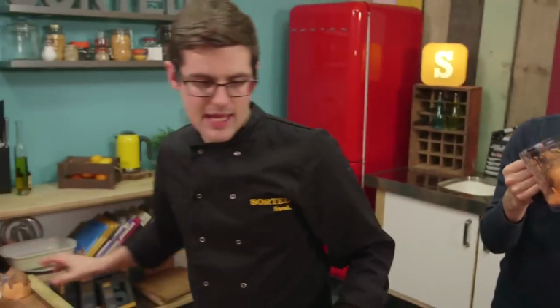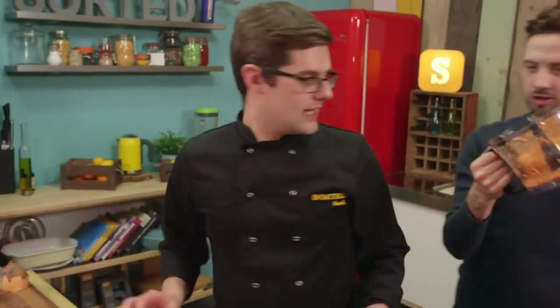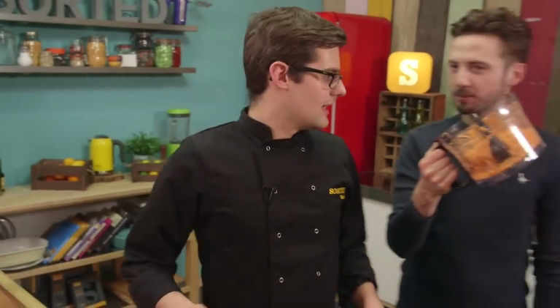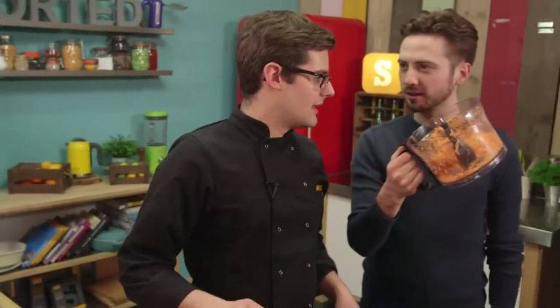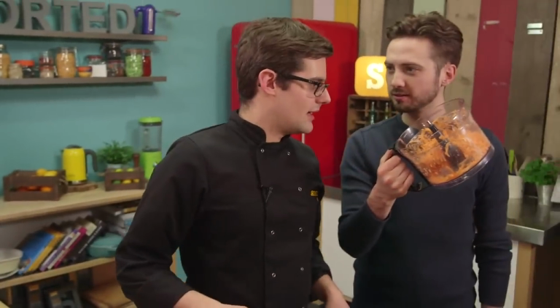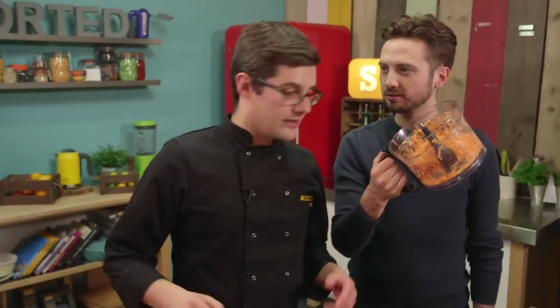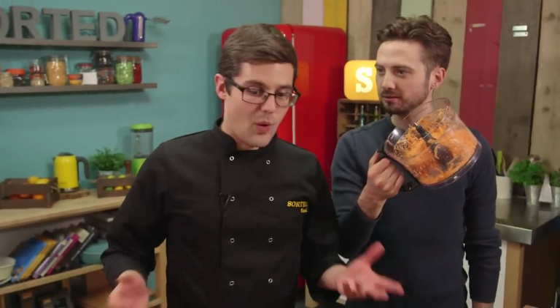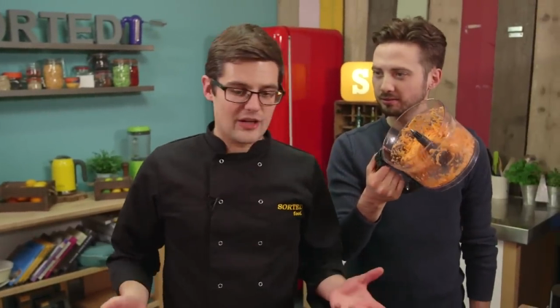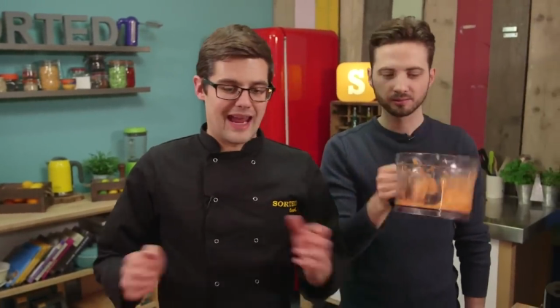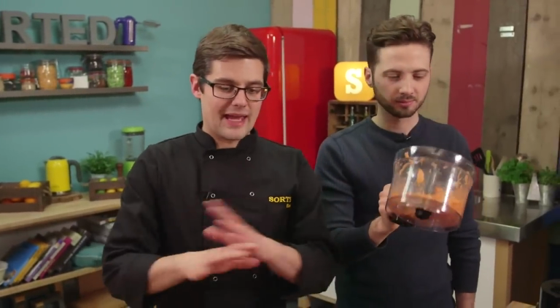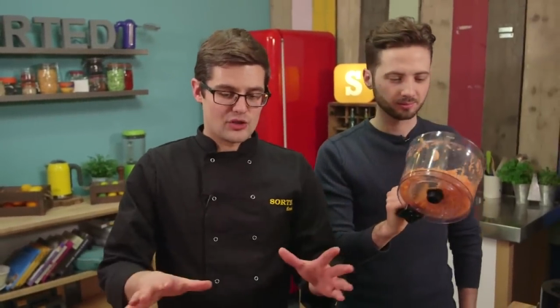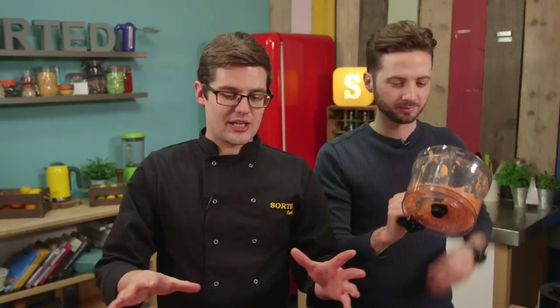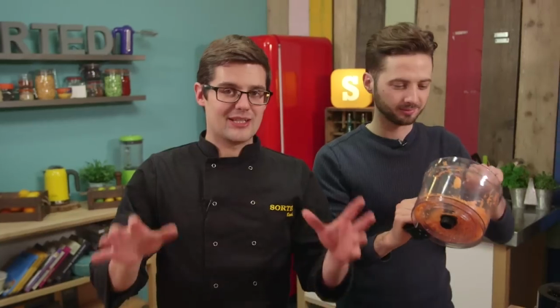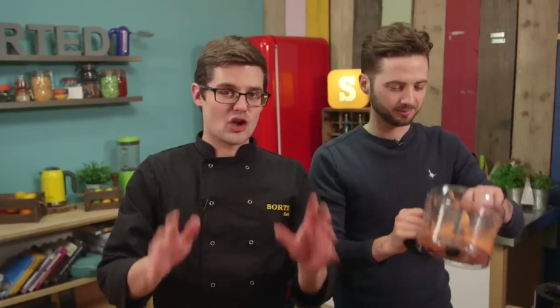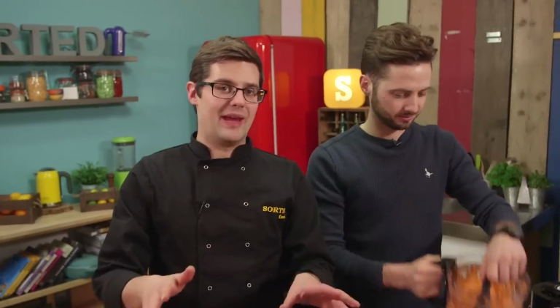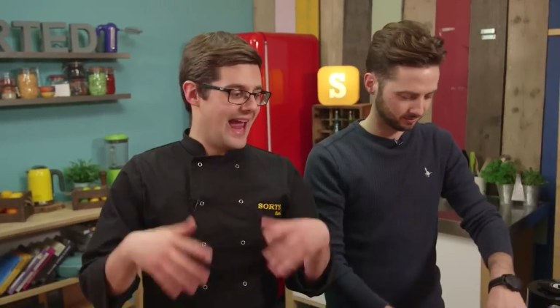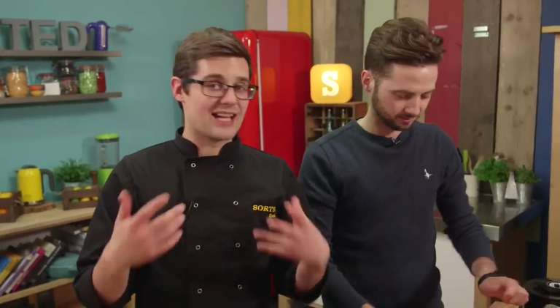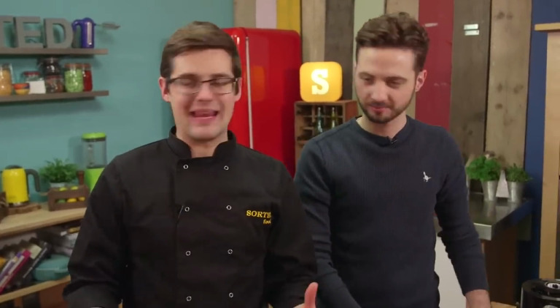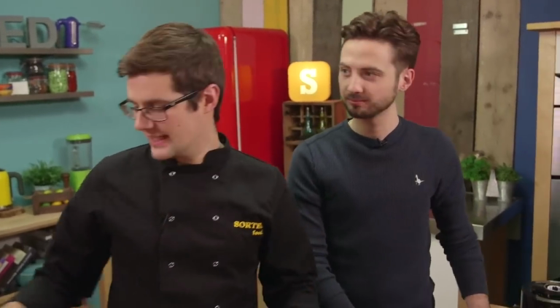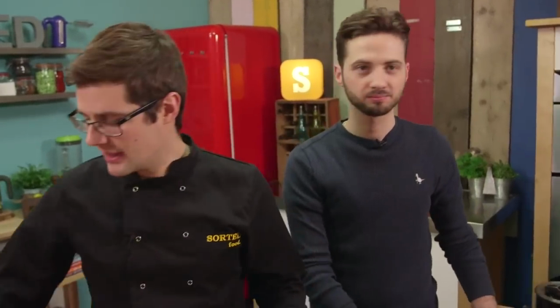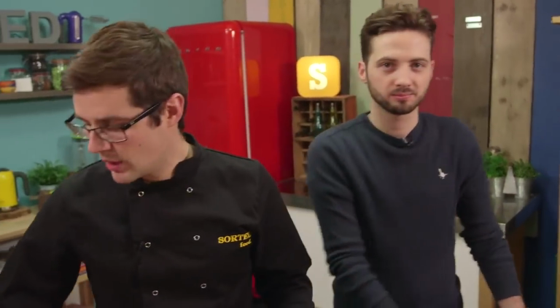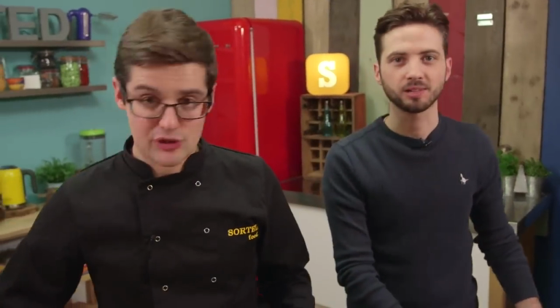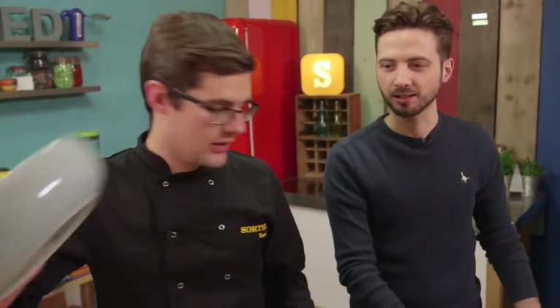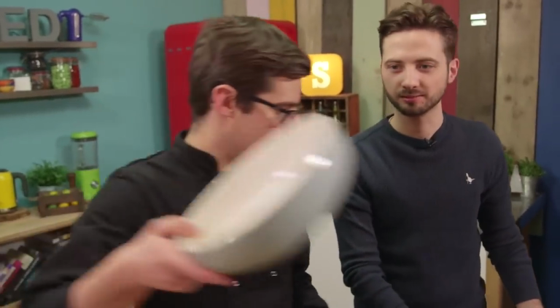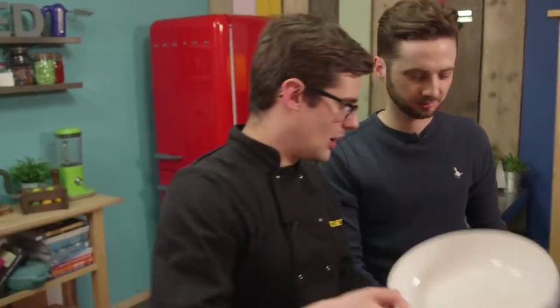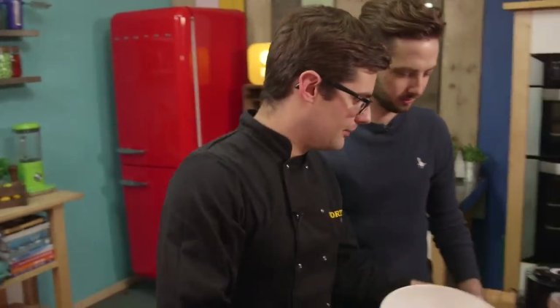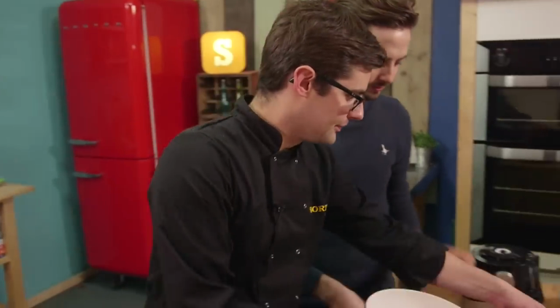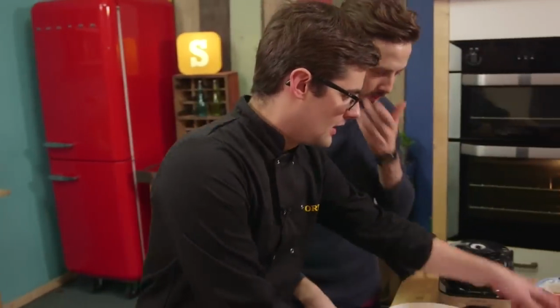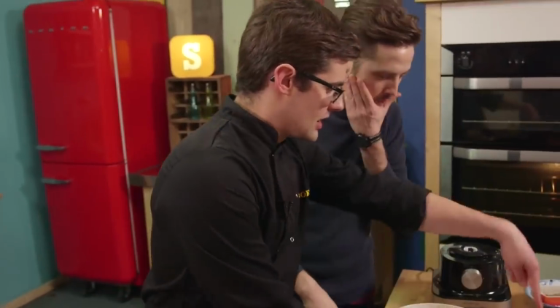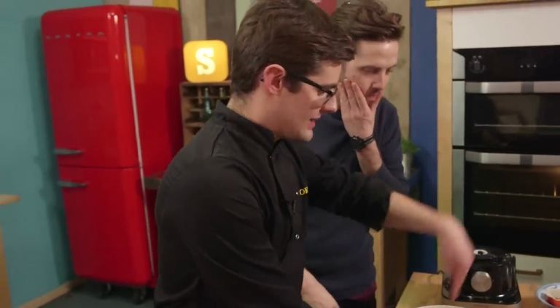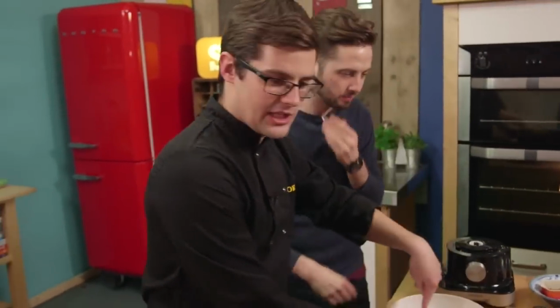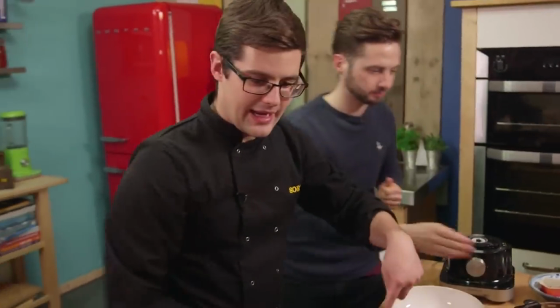So that's the trickiest bit done. Quite literally. Everything else just needs chopping and mixing in a big bowl. Easy. So big bowl — sweet potato in.